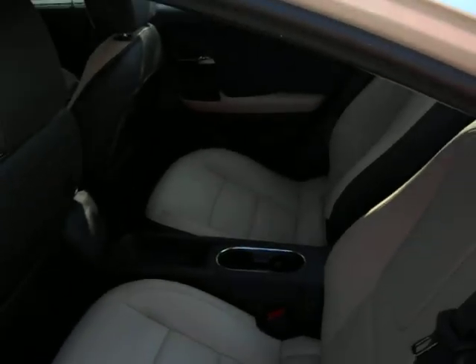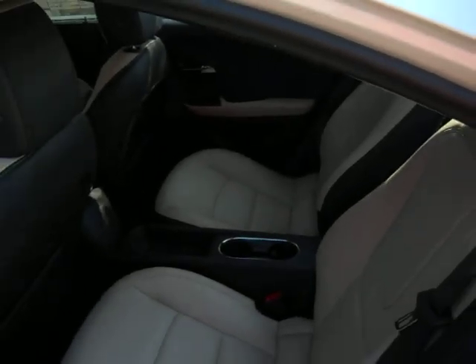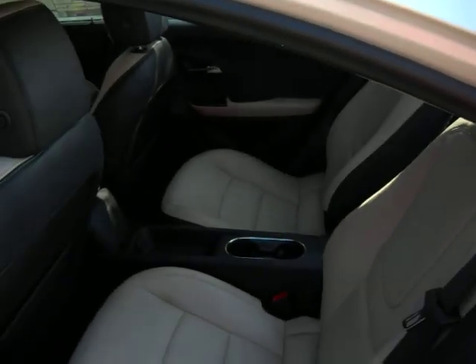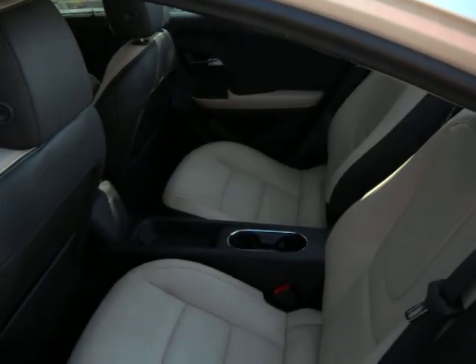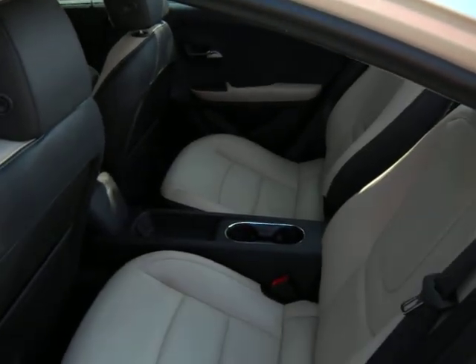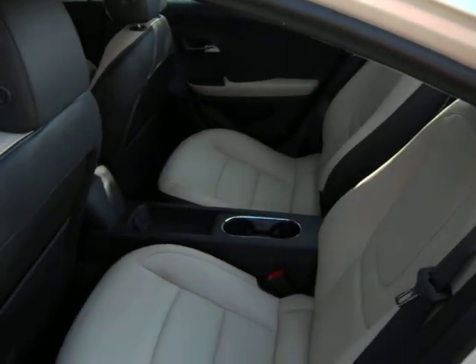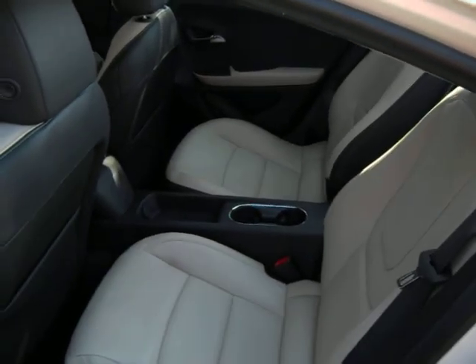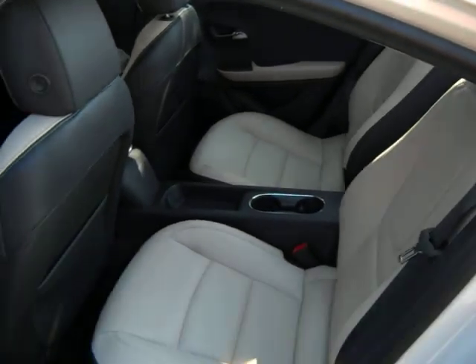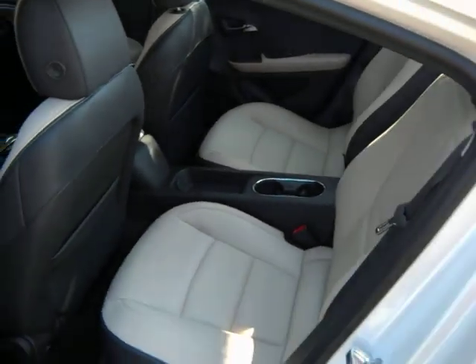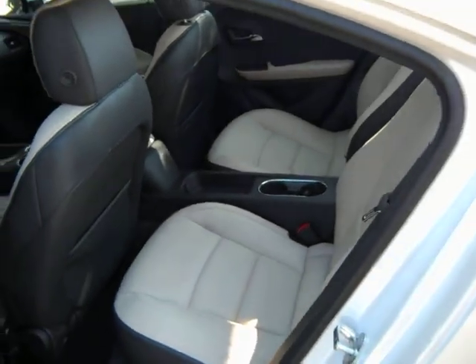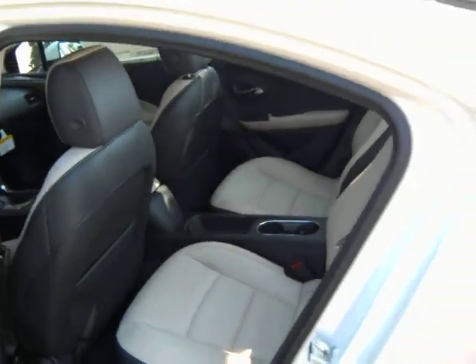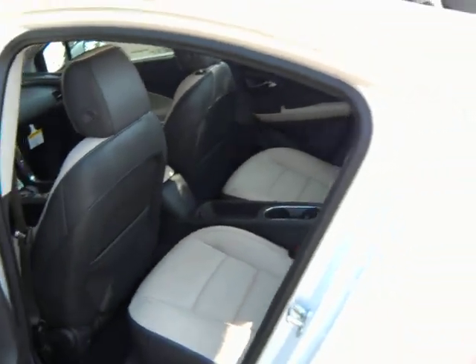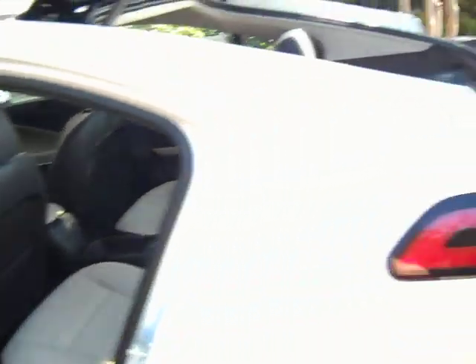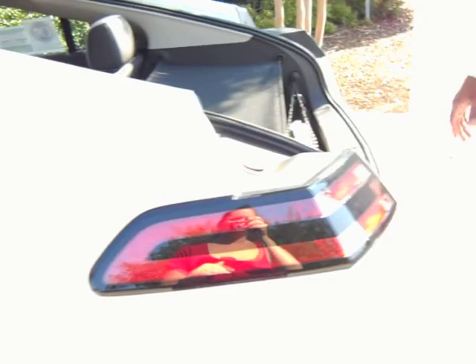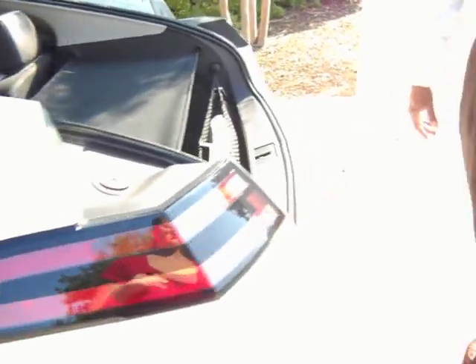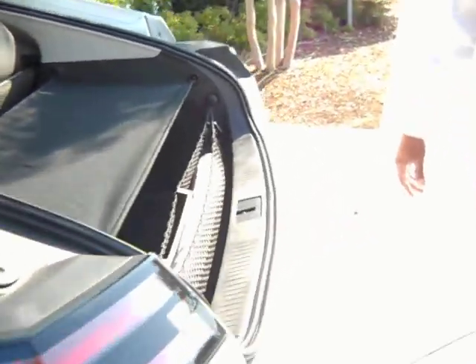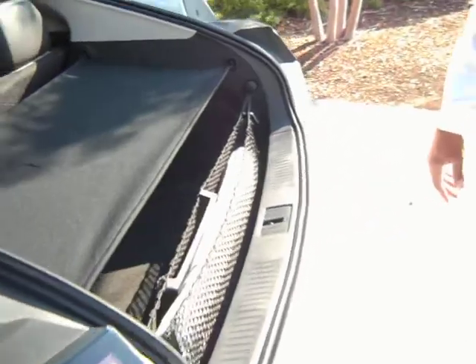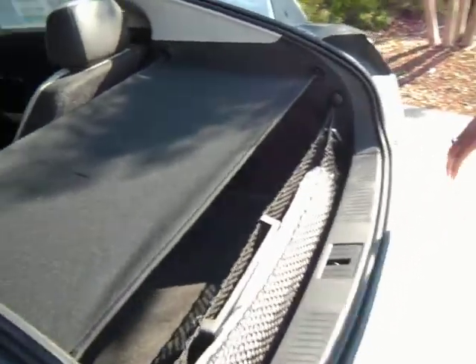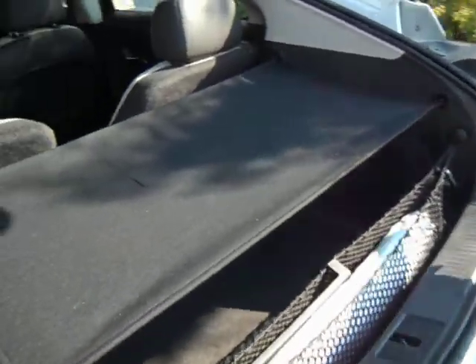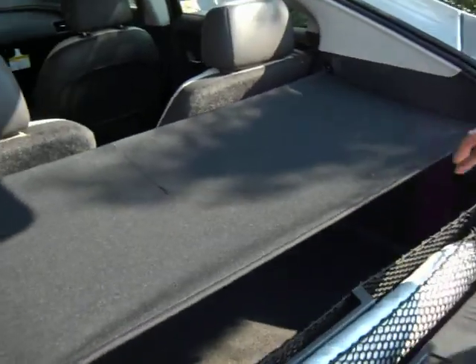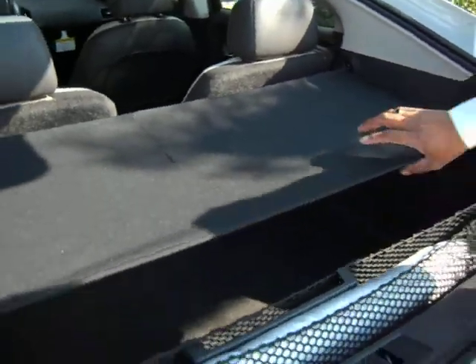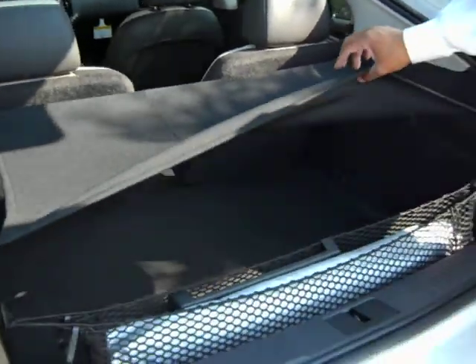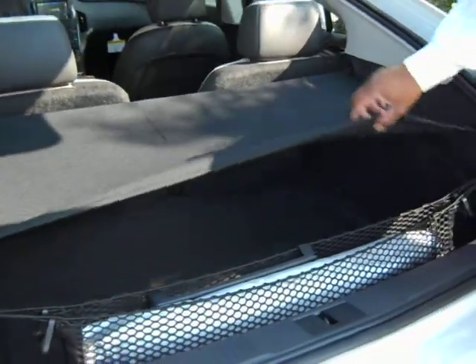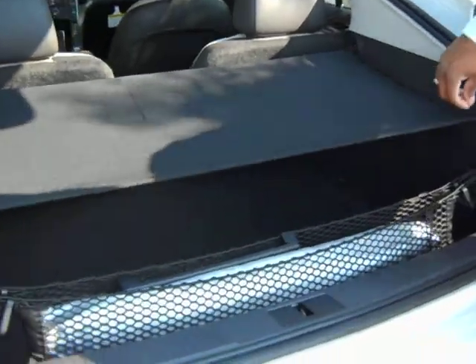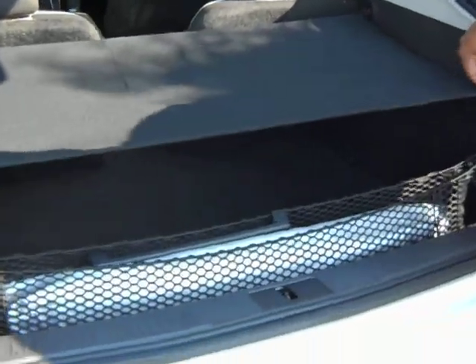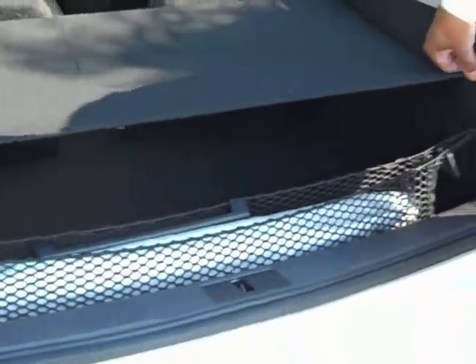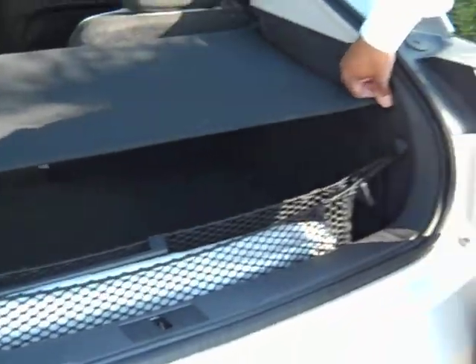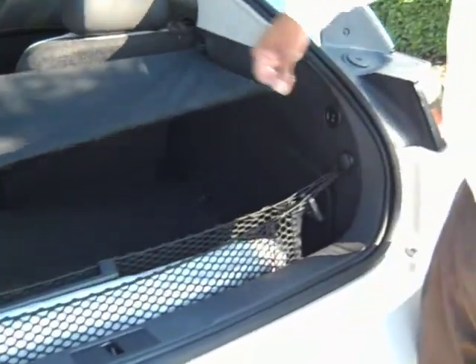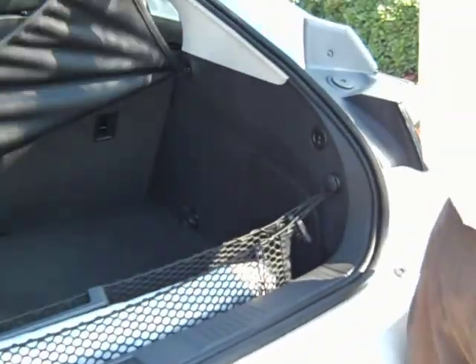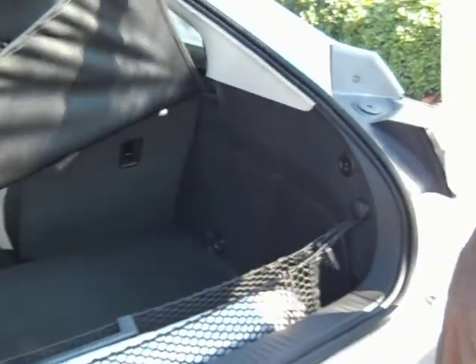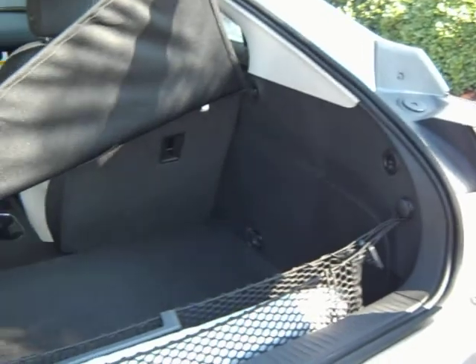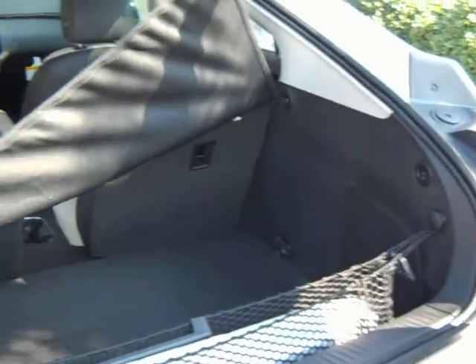You got cargo space, a lot of cargo space. Very comfortable legroom. In the cargo, you got the cargo net protector.